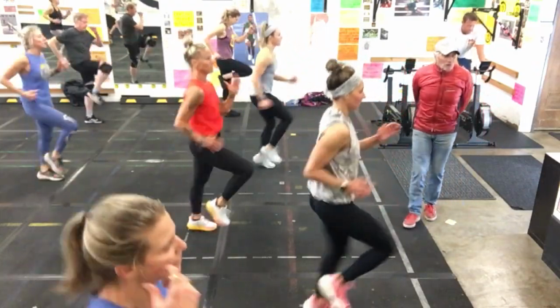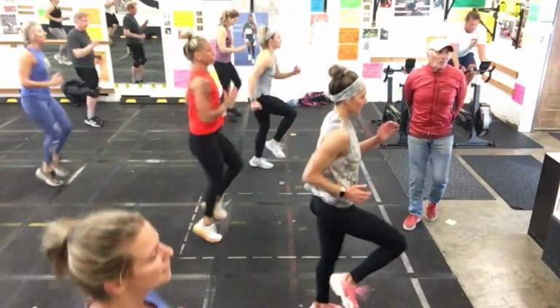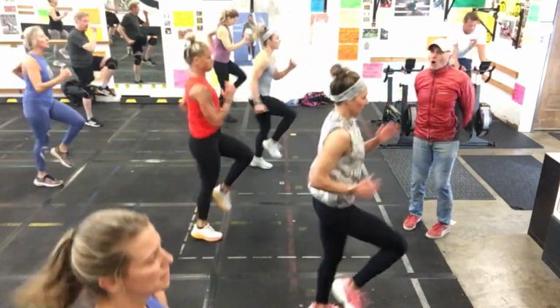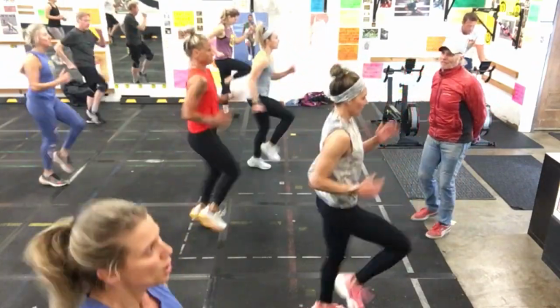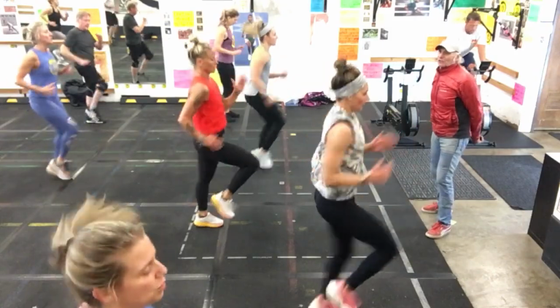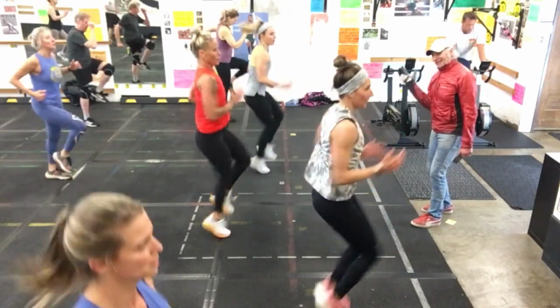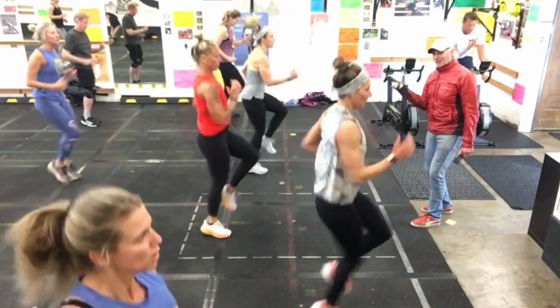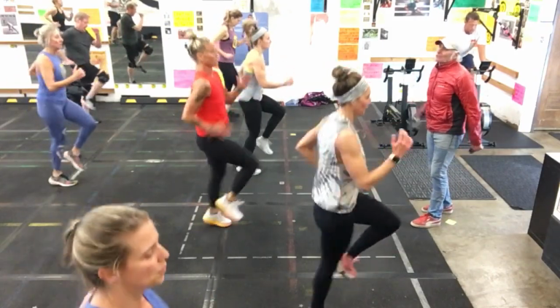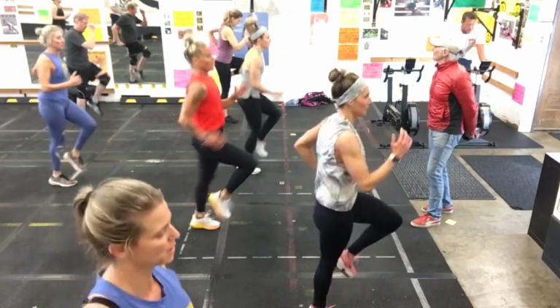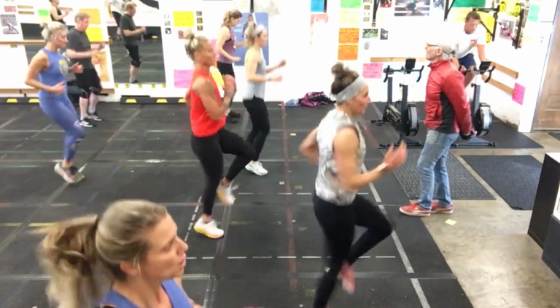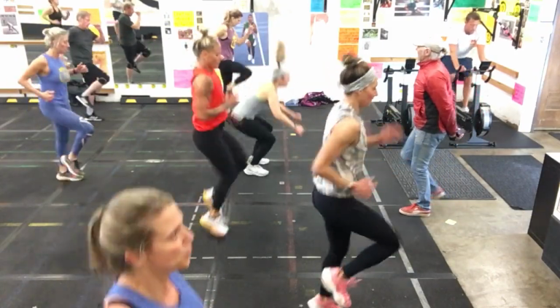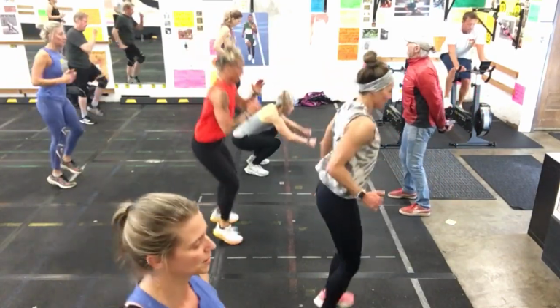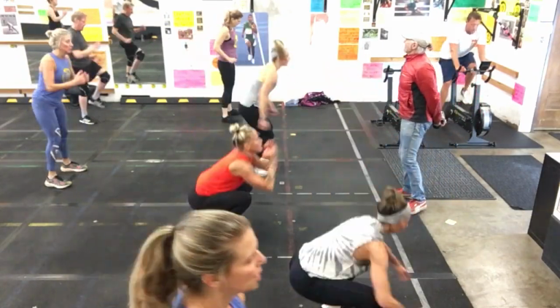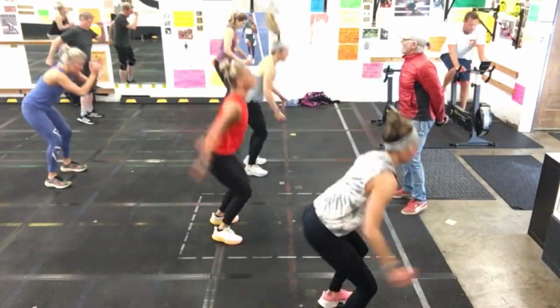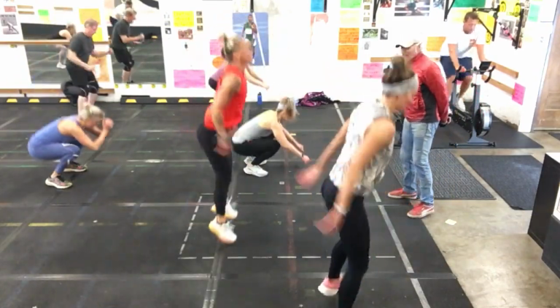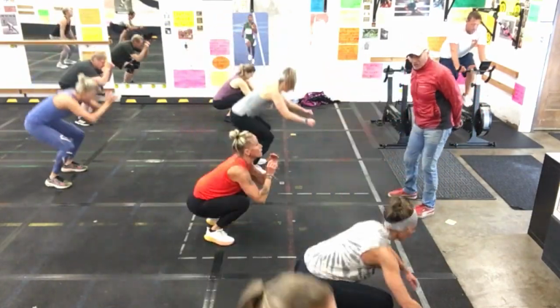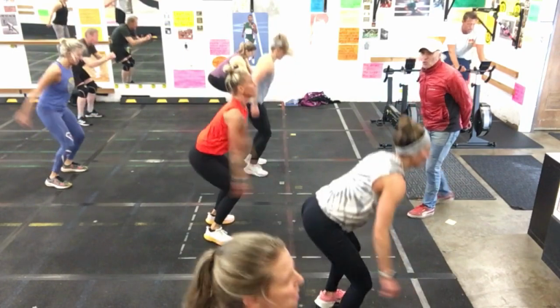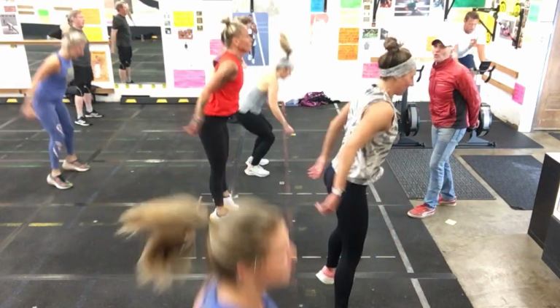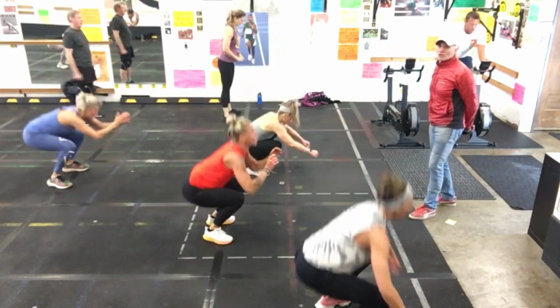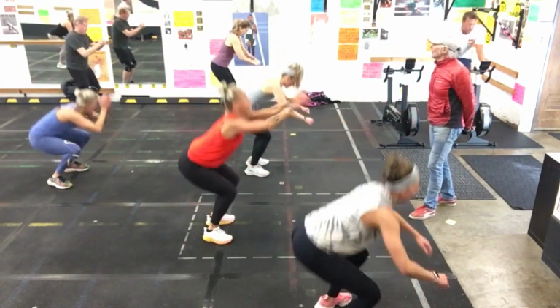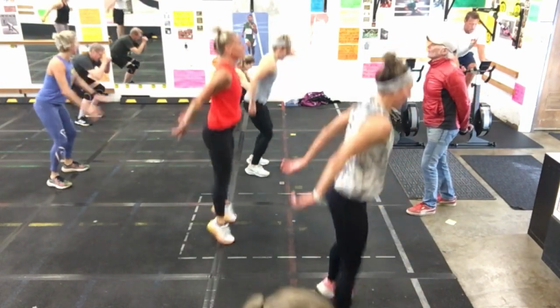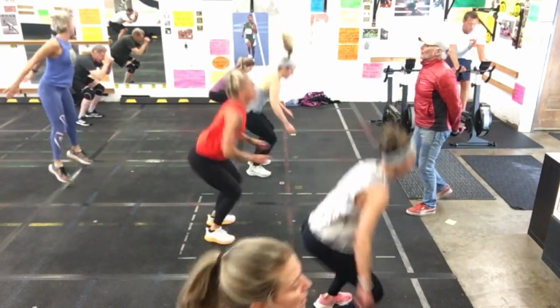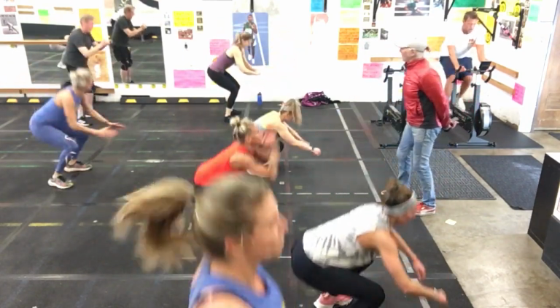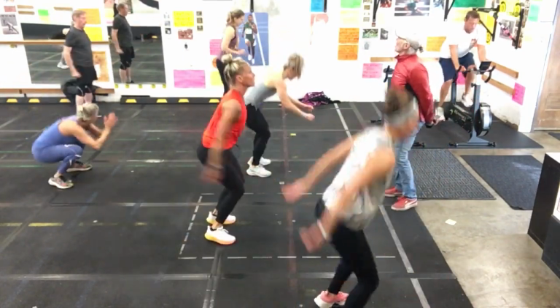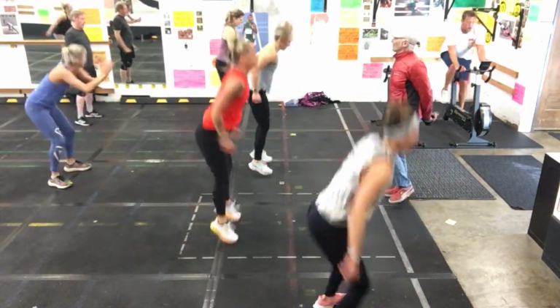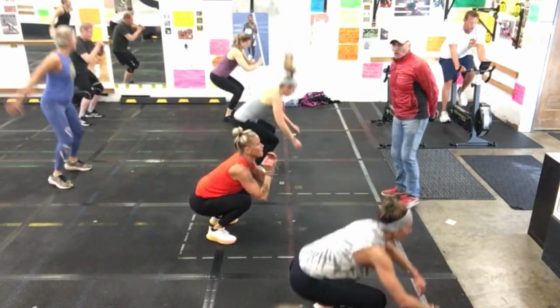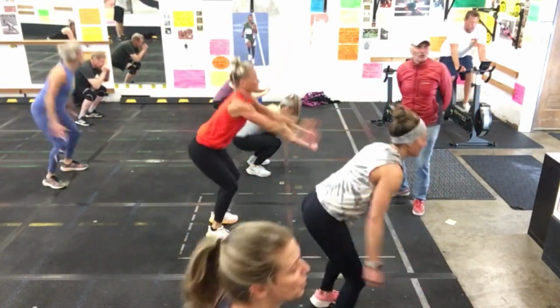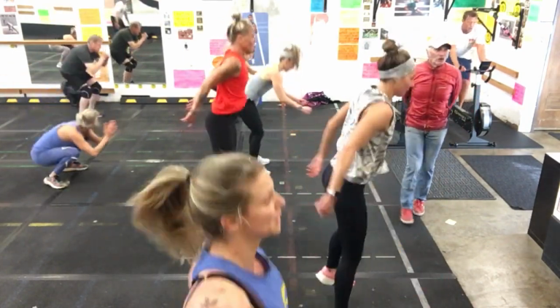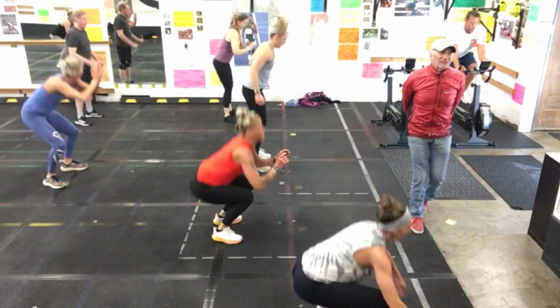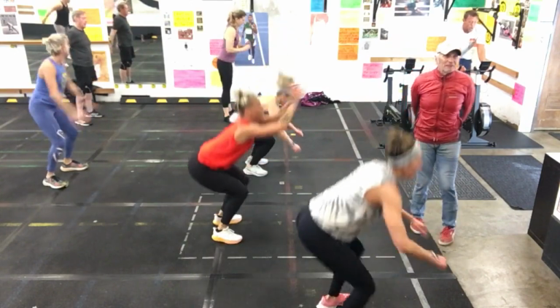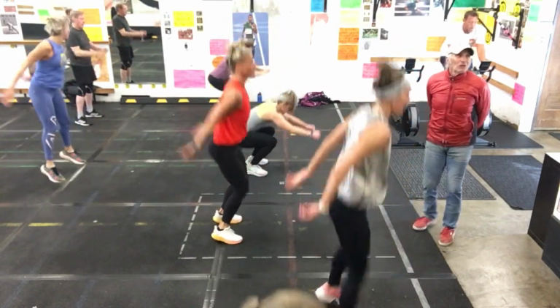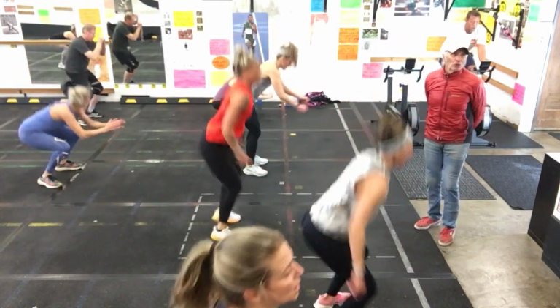And then you're going to bring me home with that flying squat slash jump squat if you want. Yeah, there you go. Smooth. Perfect. Holding good — three, two.